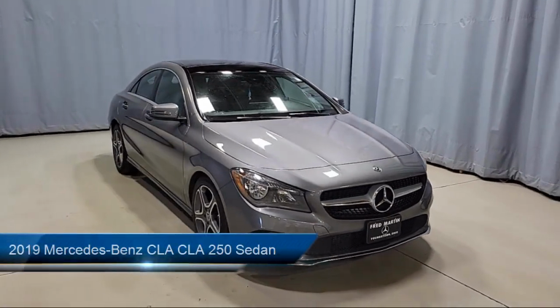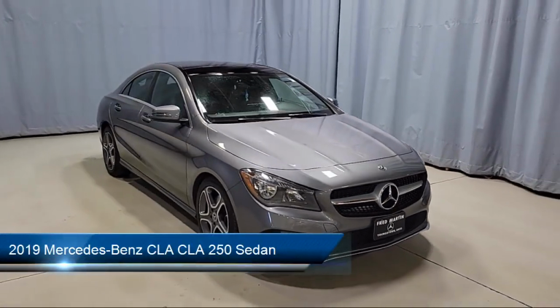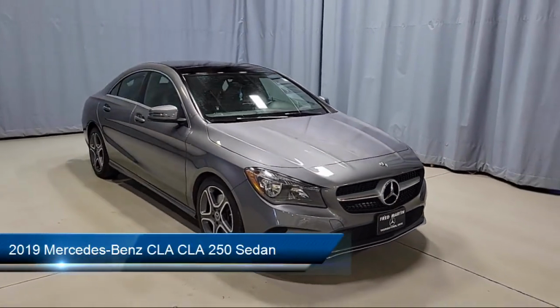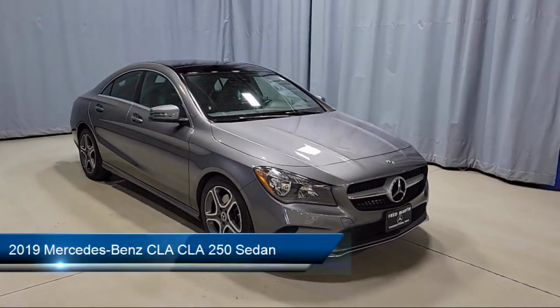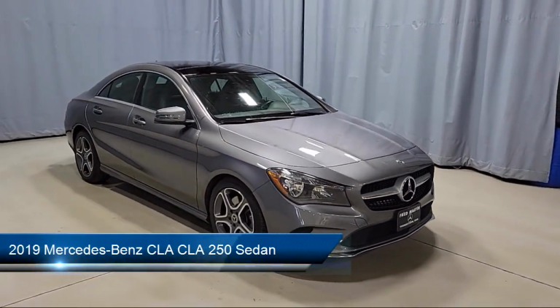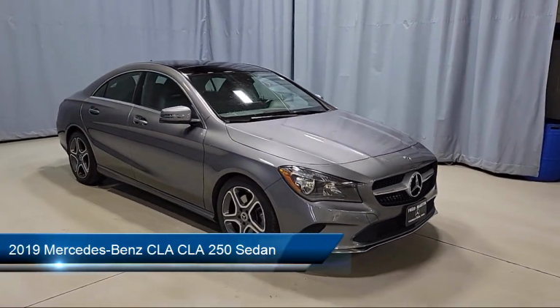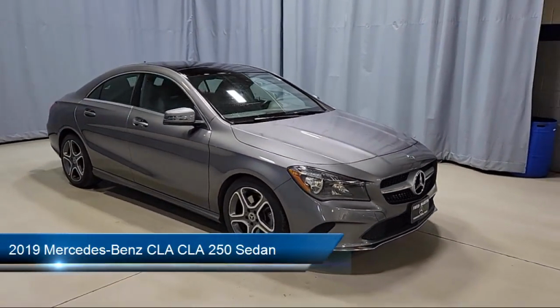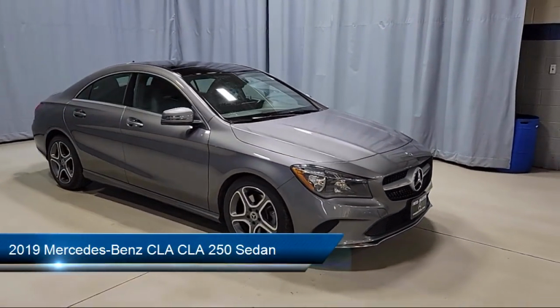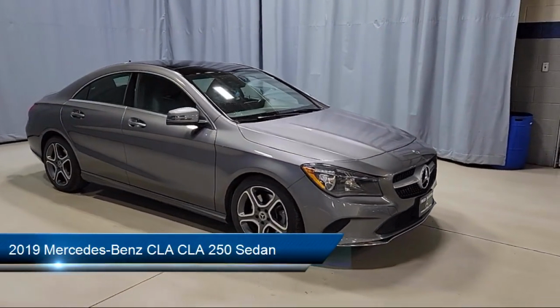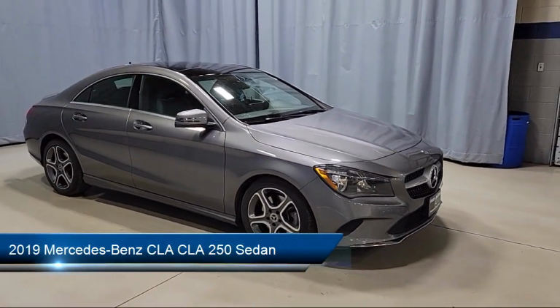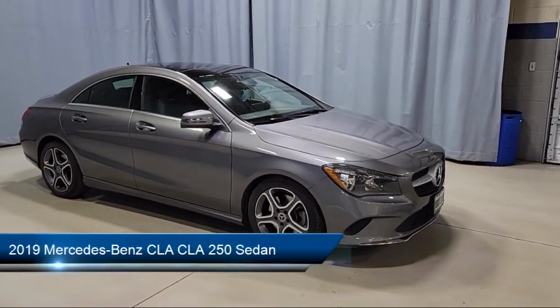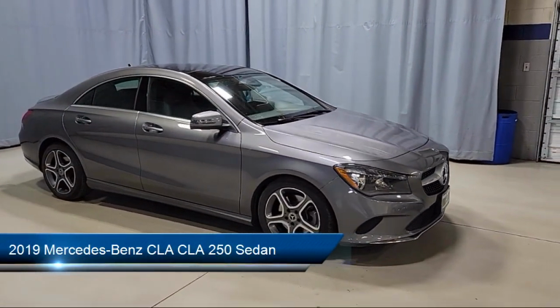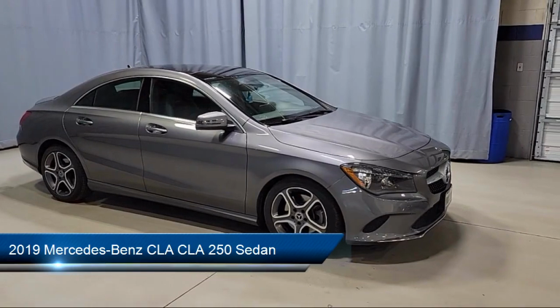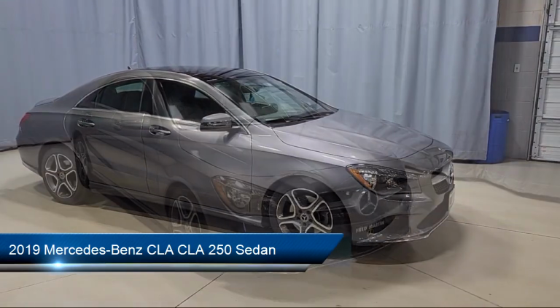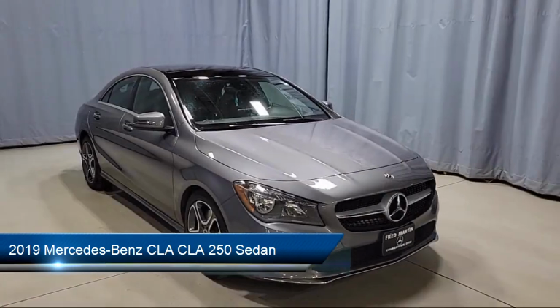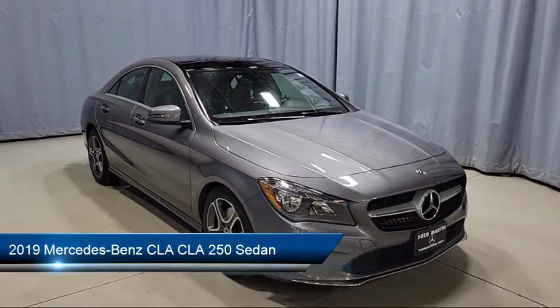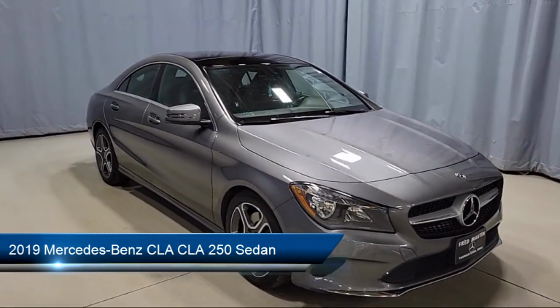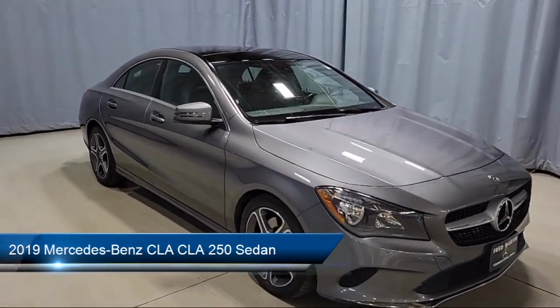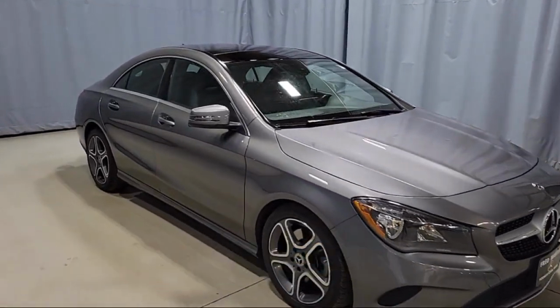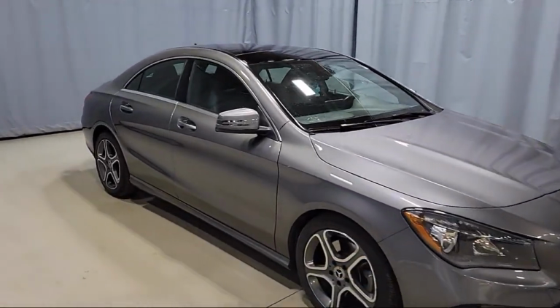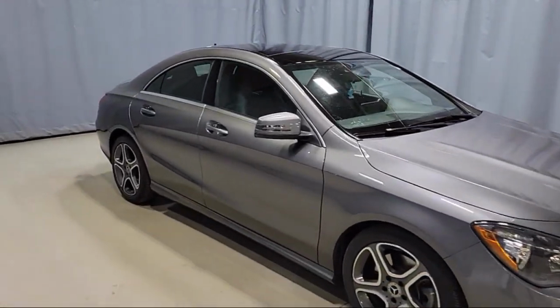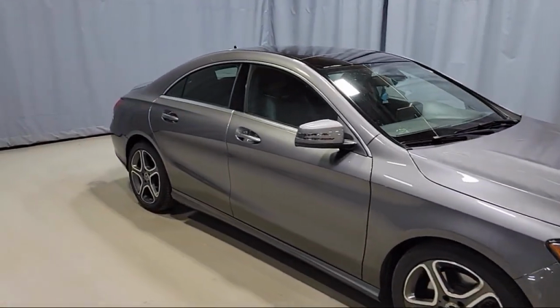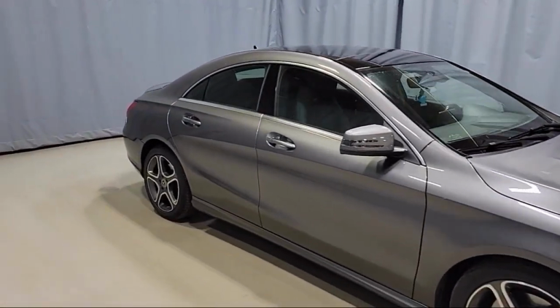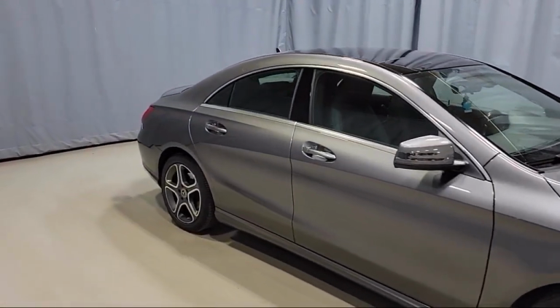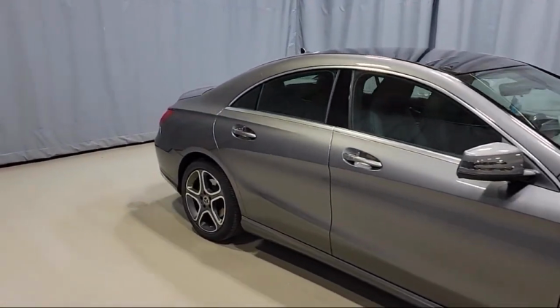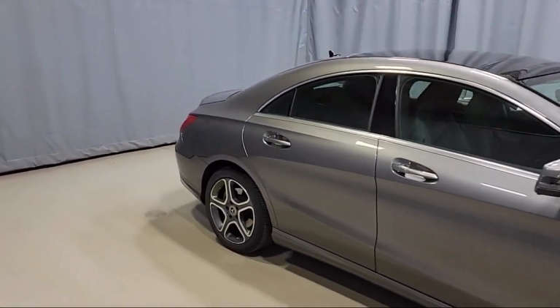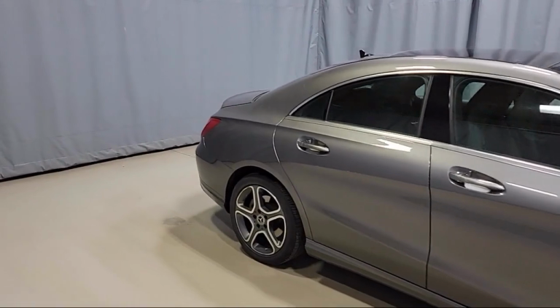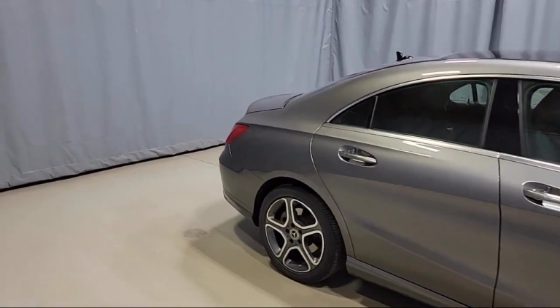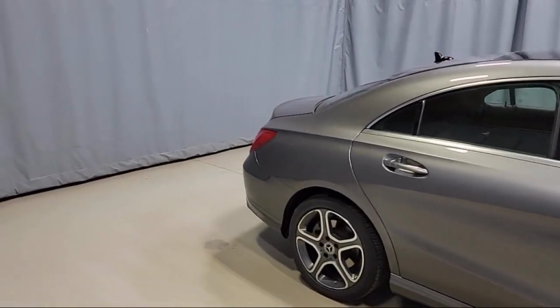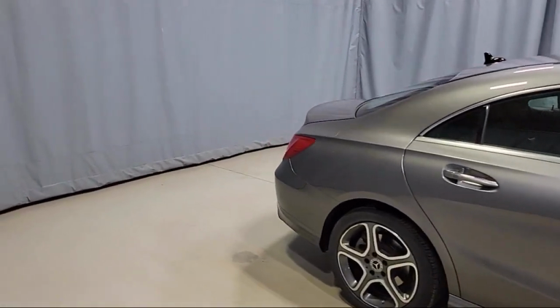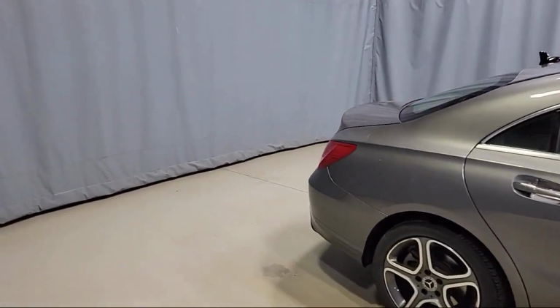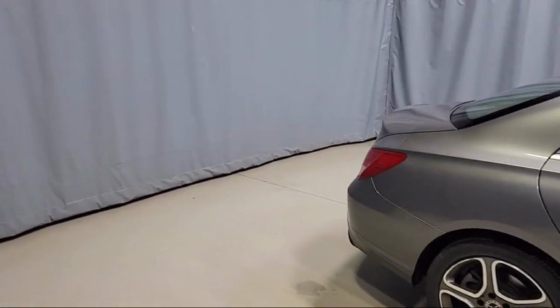It comes equipped with rain-sensitive windshield wipers, outside temperature display, MB-Tex Leatherette seat trim, rear view camera, keyless entry, and heated door mirrors.